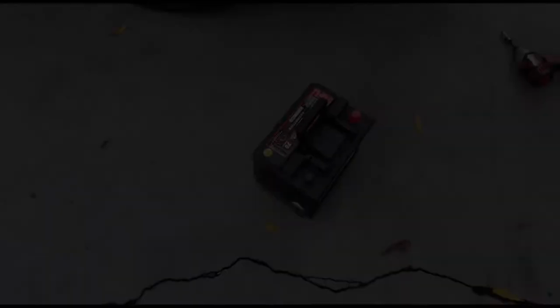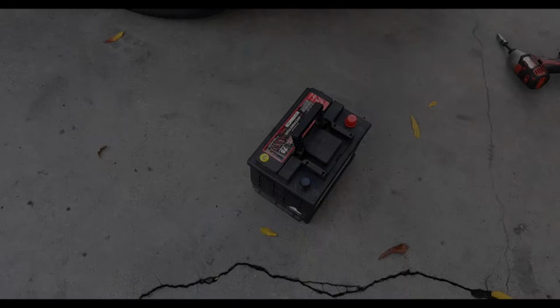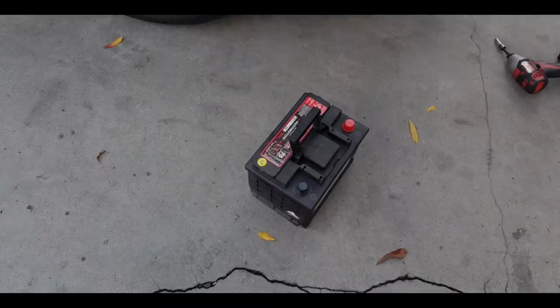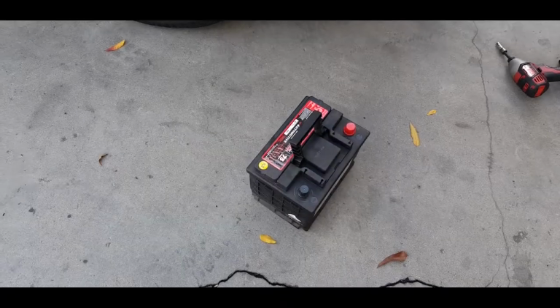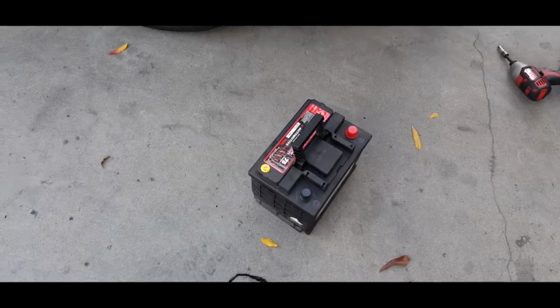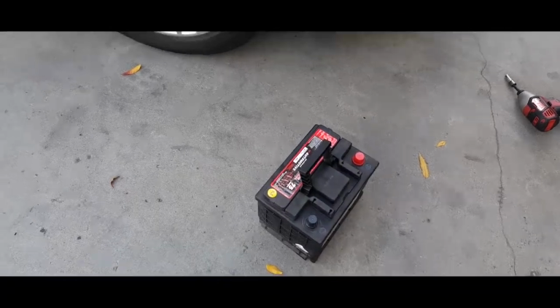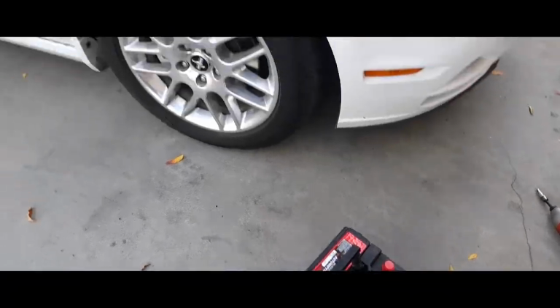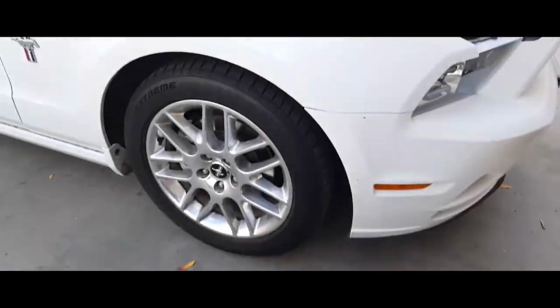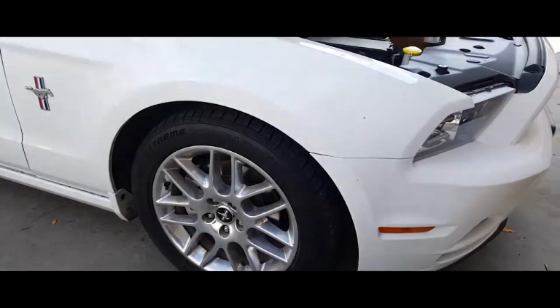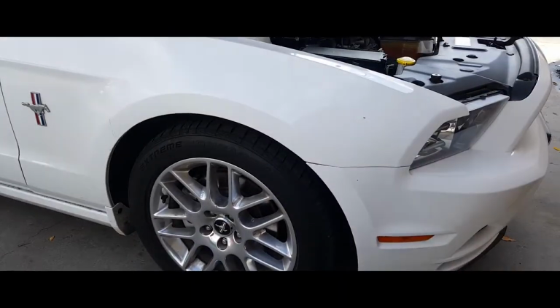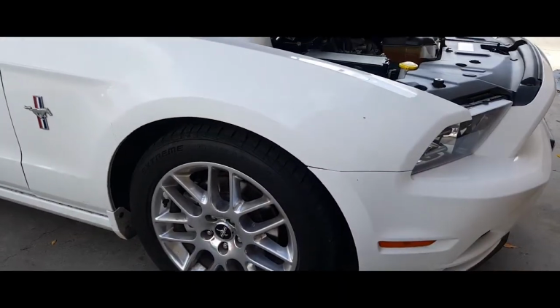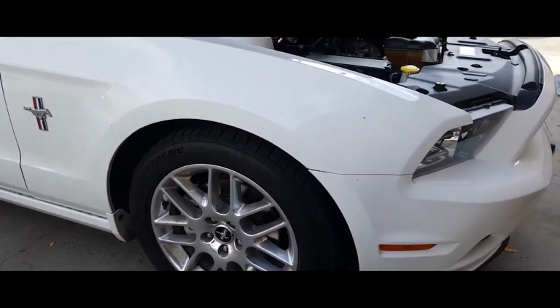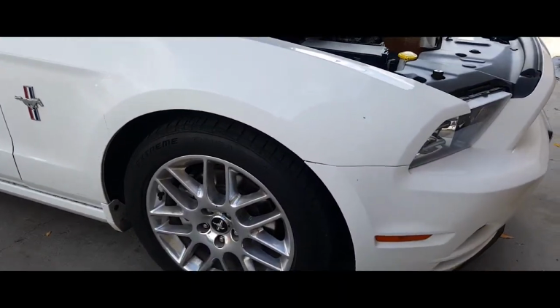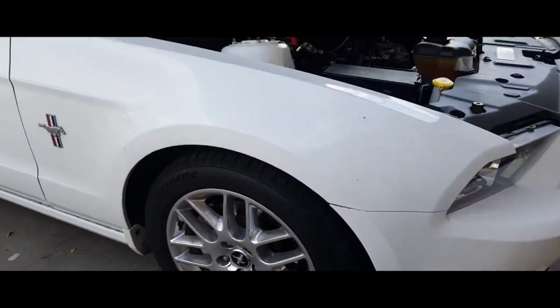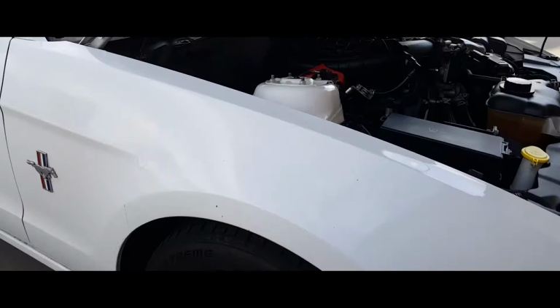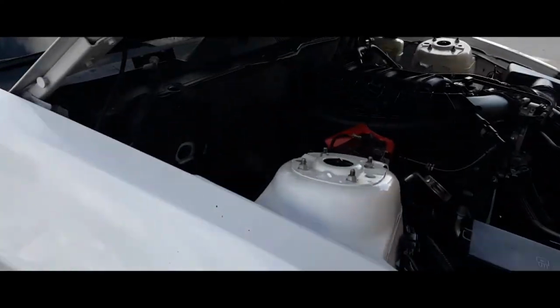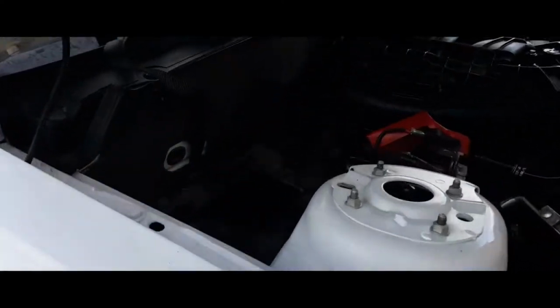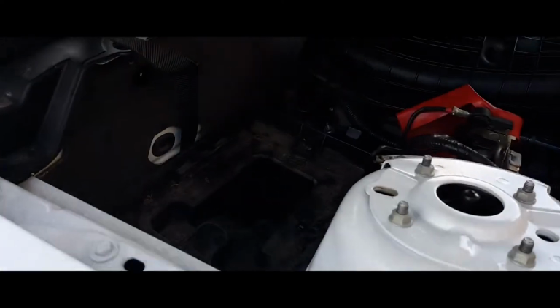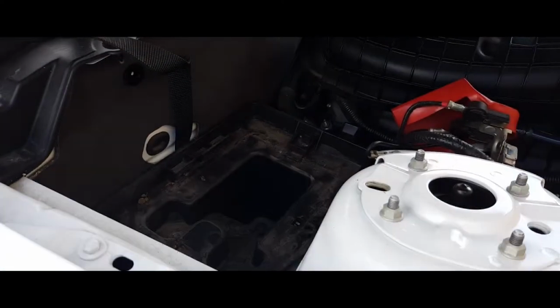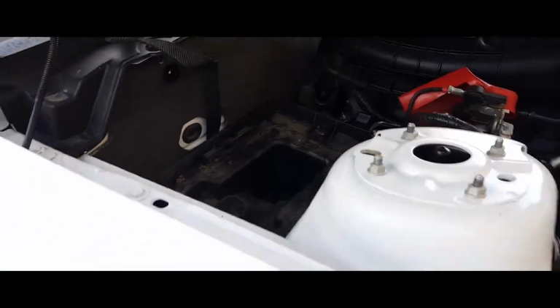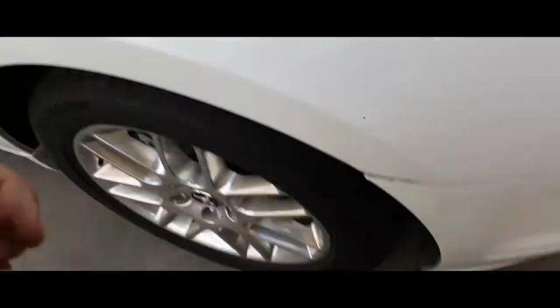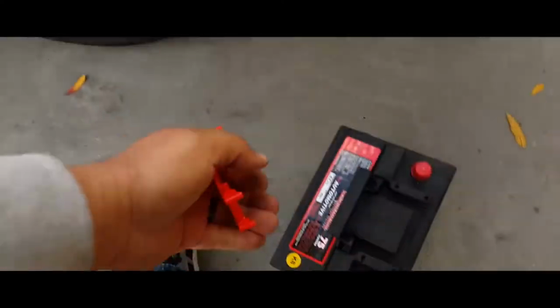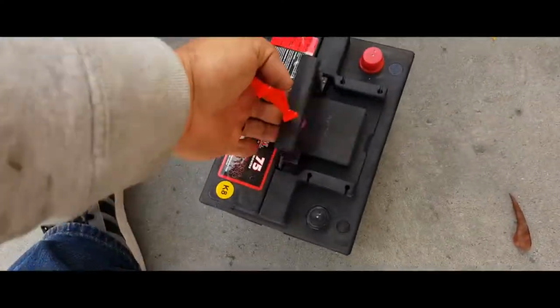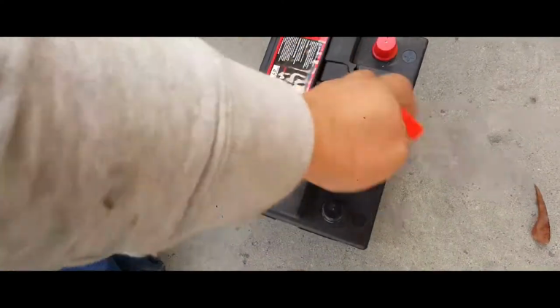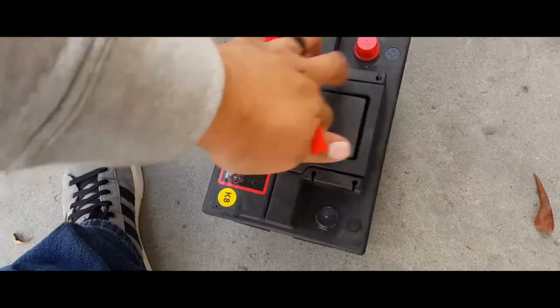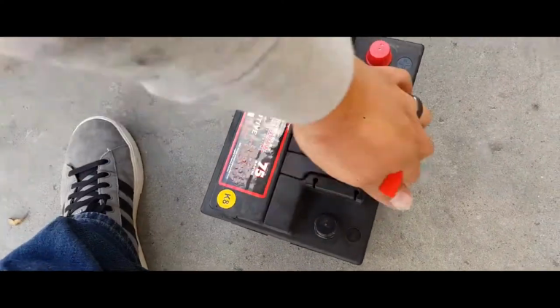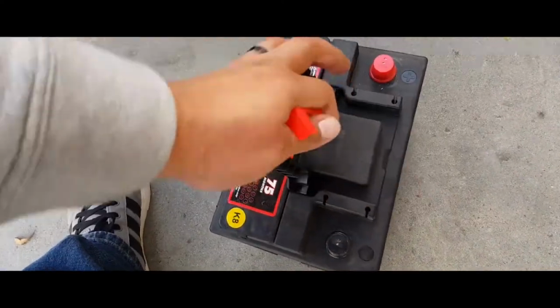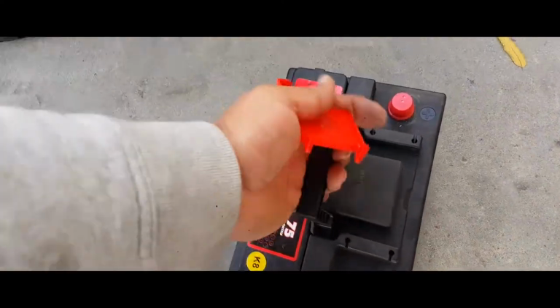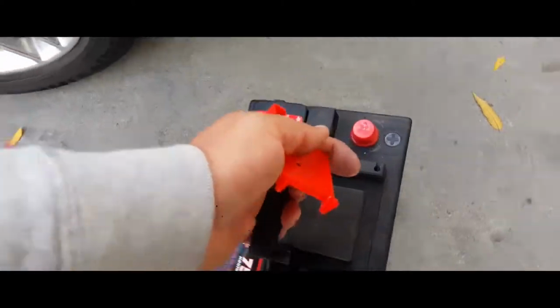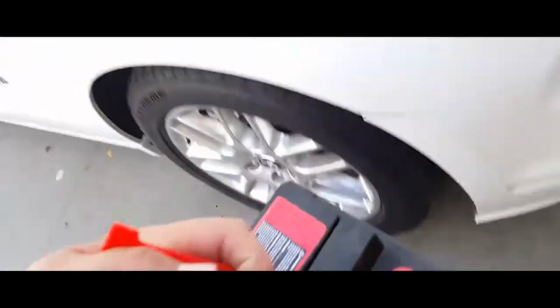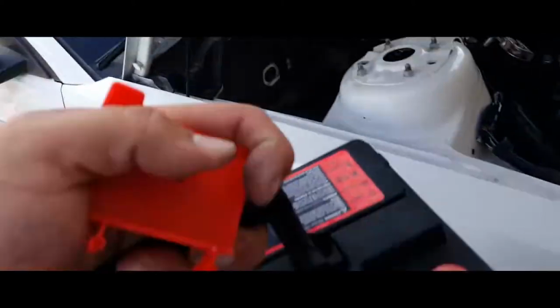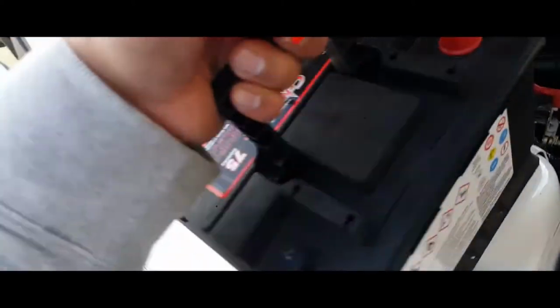Today I'm going to show you how to install a battery on a 2014 Ford Mustang. Once you have your battery removed, you simply want to grab your new battery and place it up here.